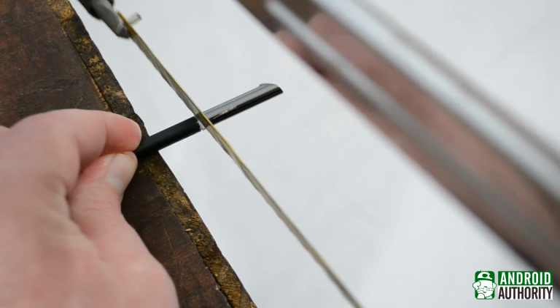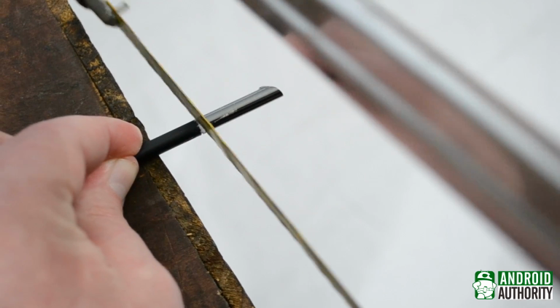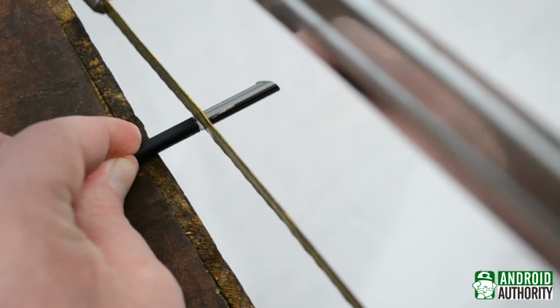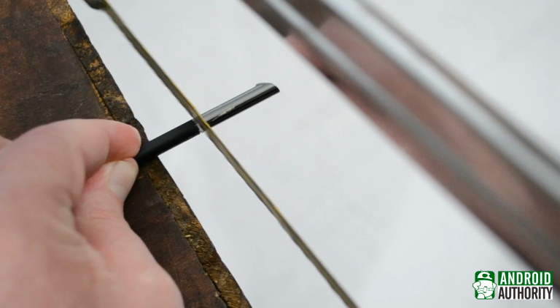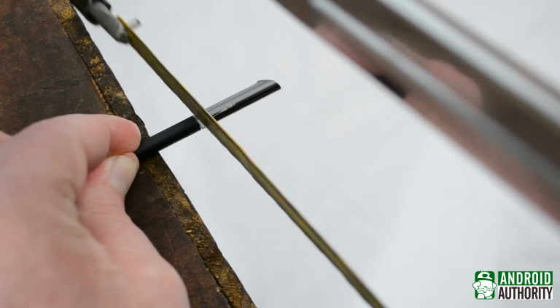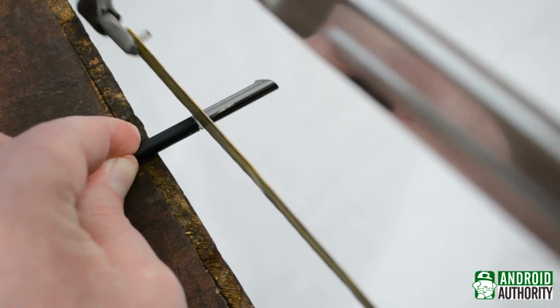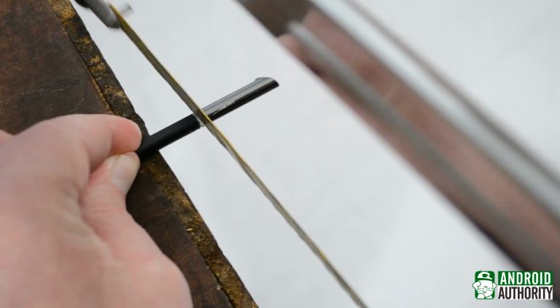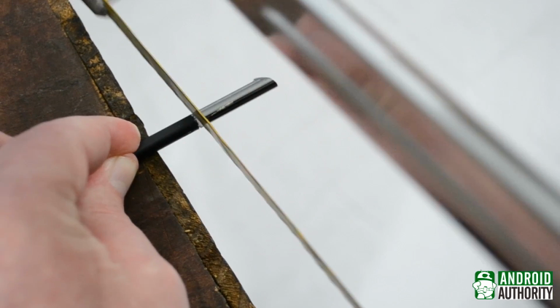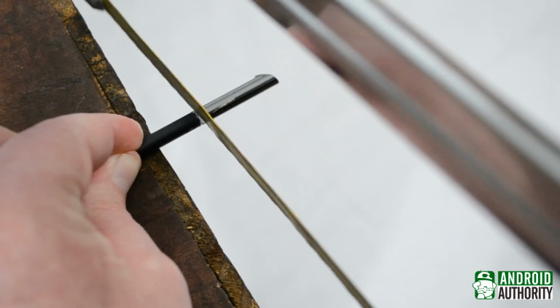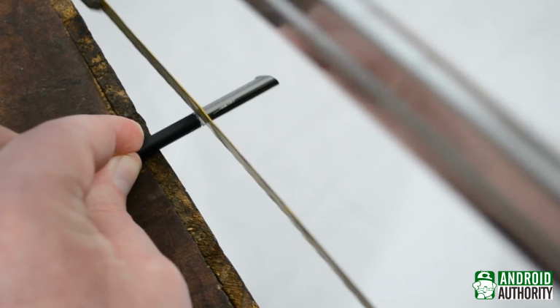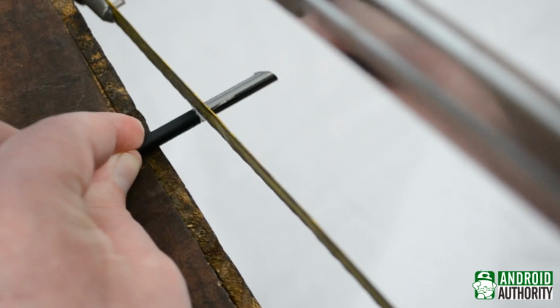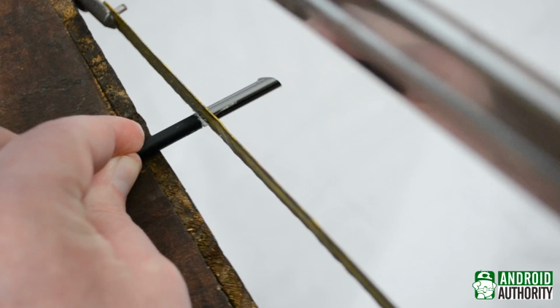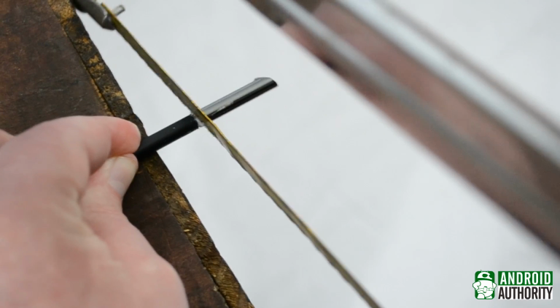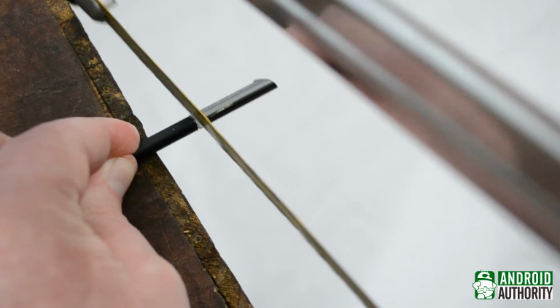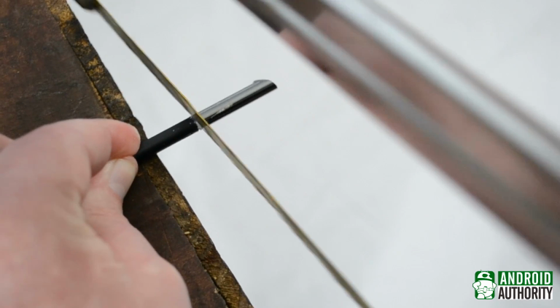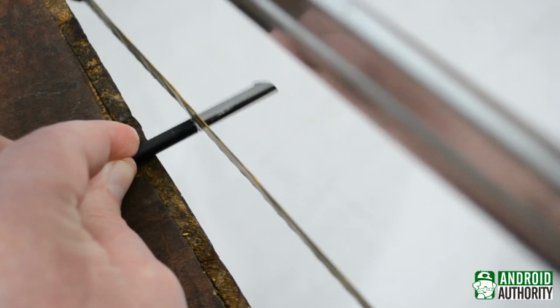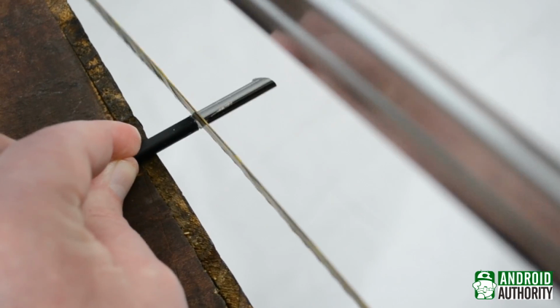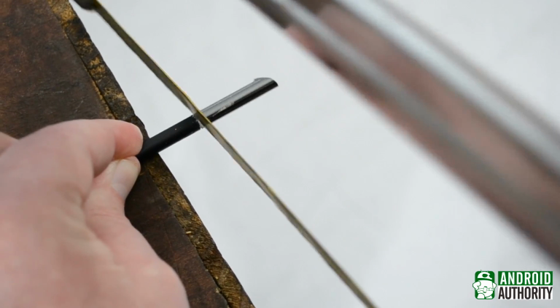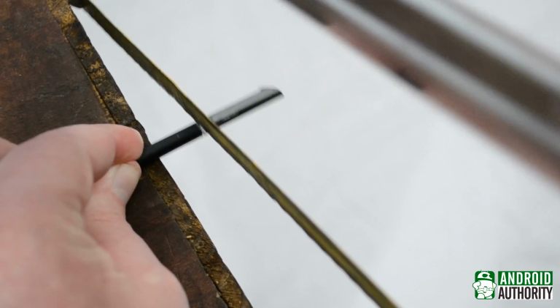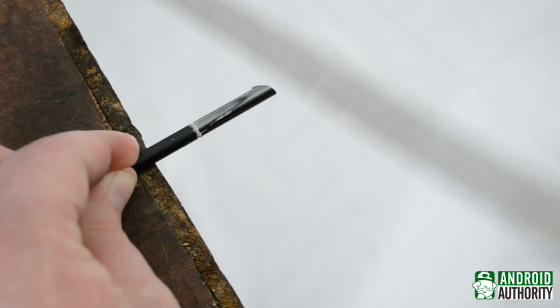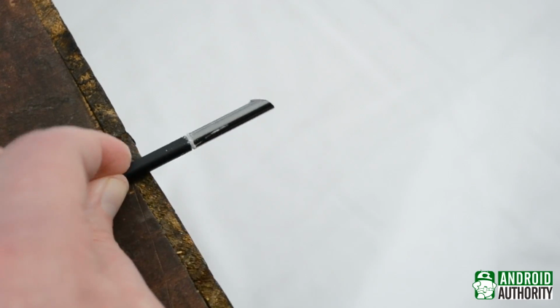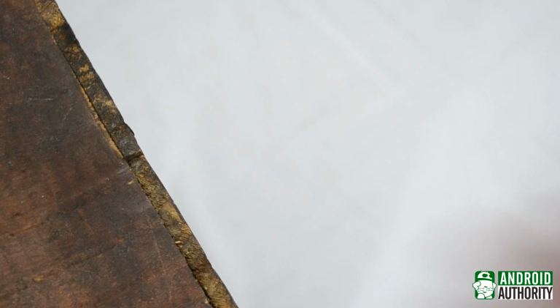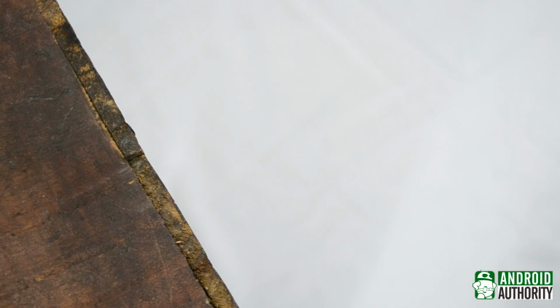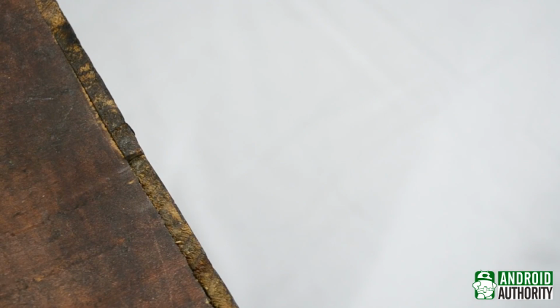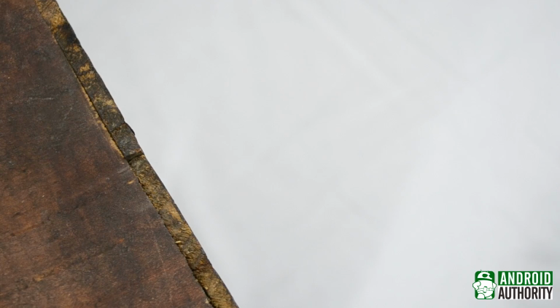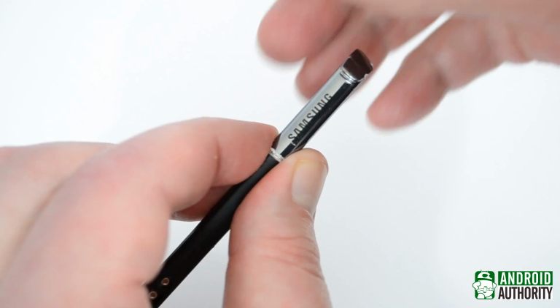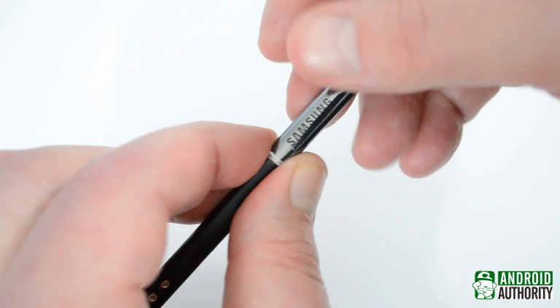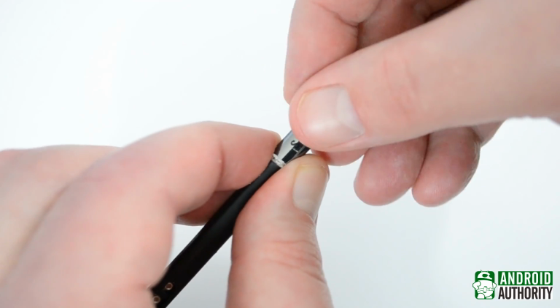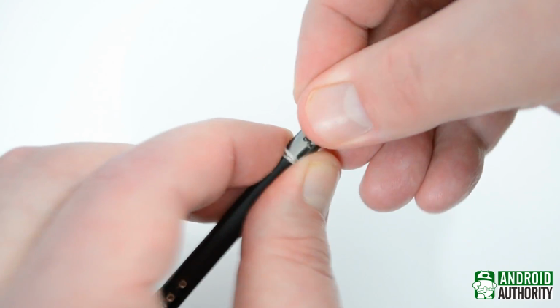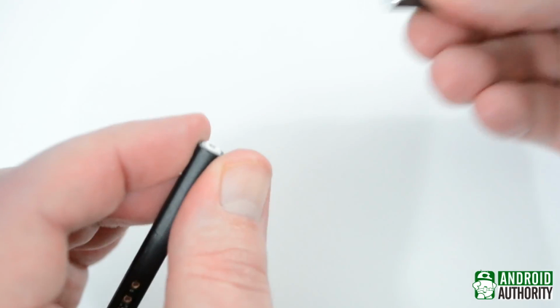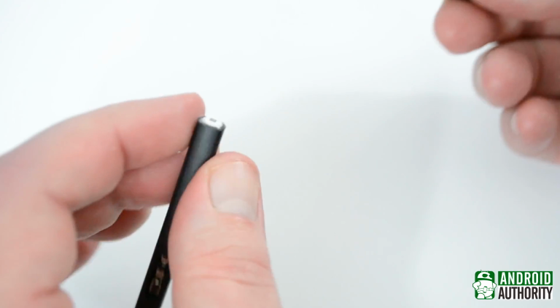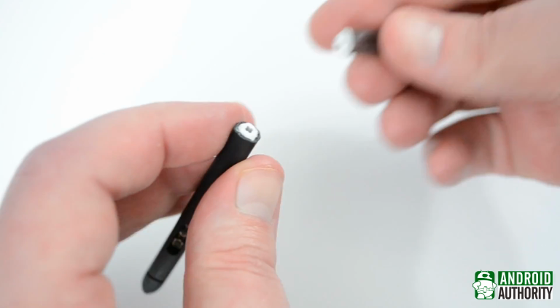Yes, I really did need to use a hacksaw. What you're seeing here isn't even all of it. I had to saw somewhere near an additional centimeter off to gain access to the guts of the S Pen.